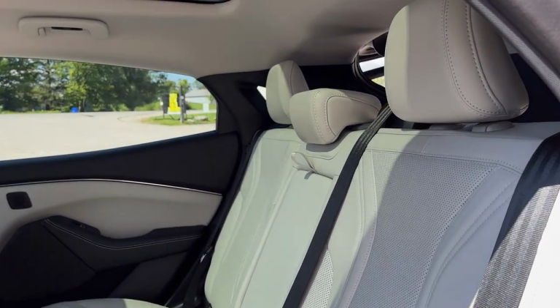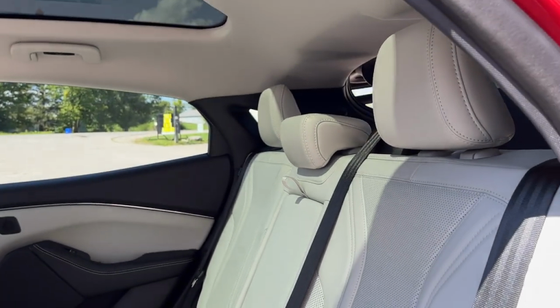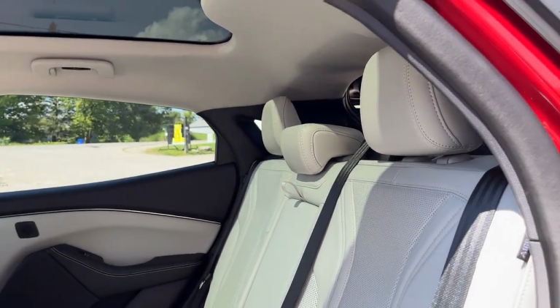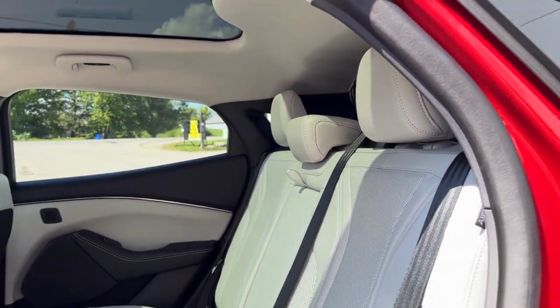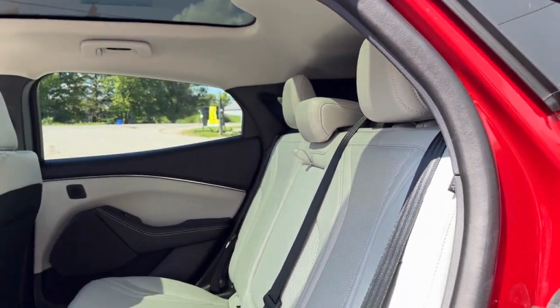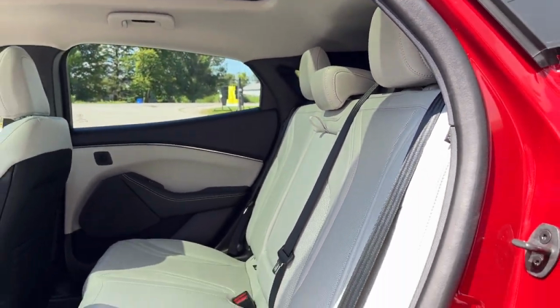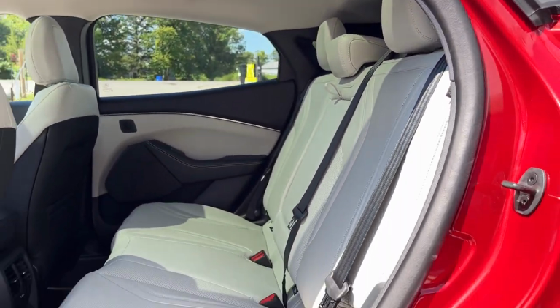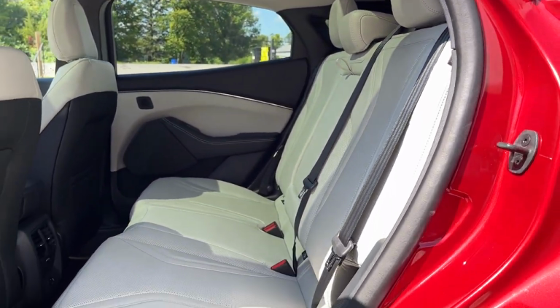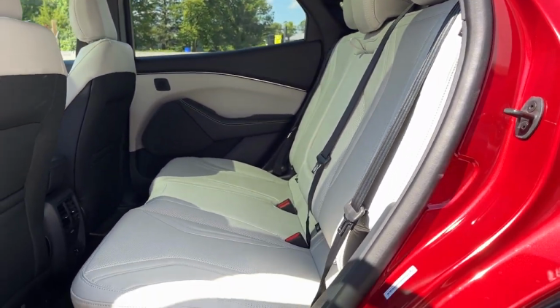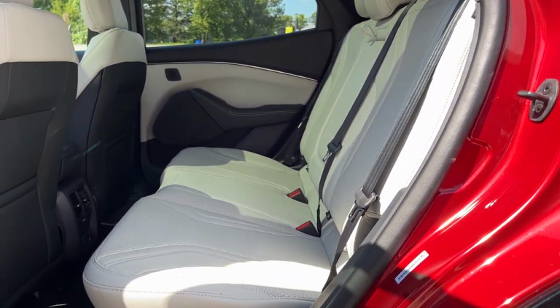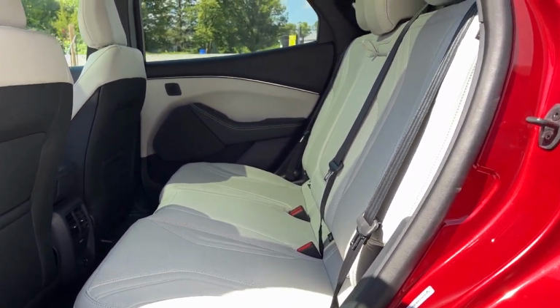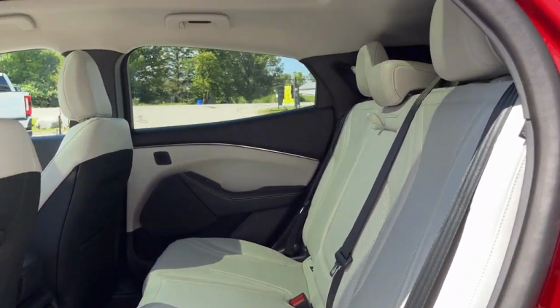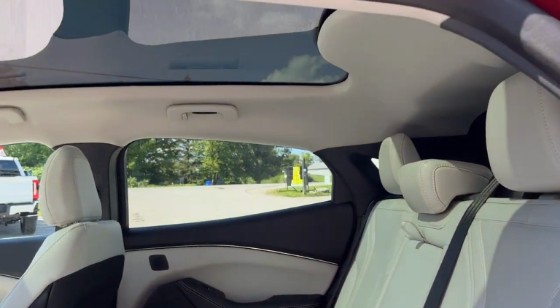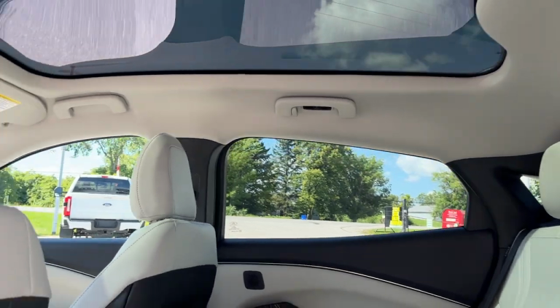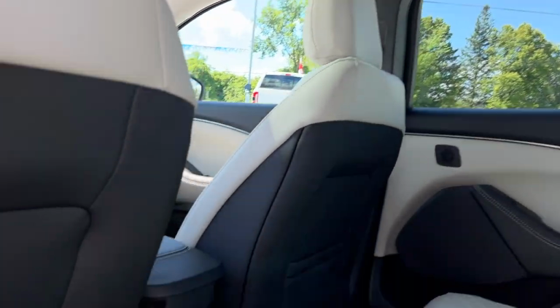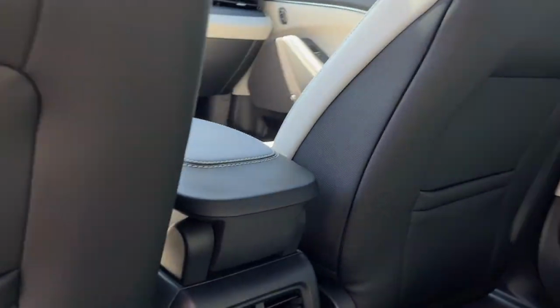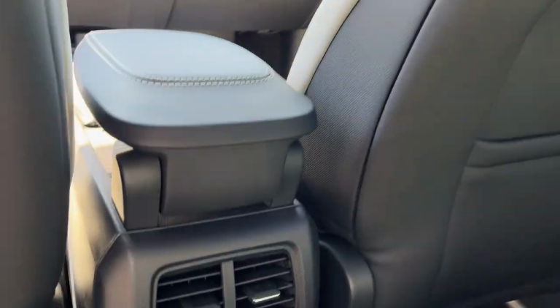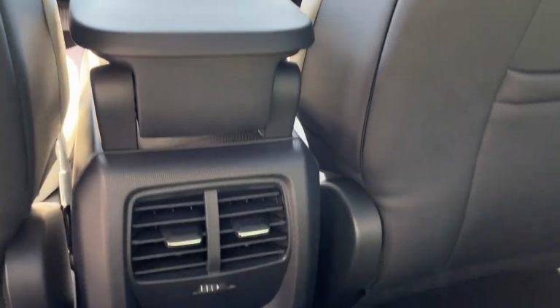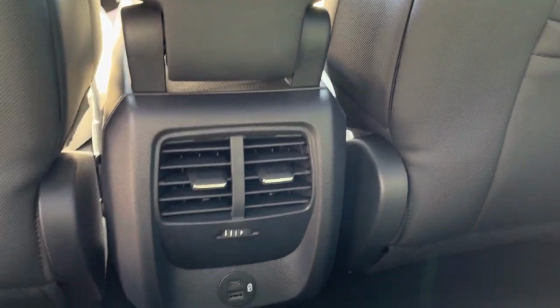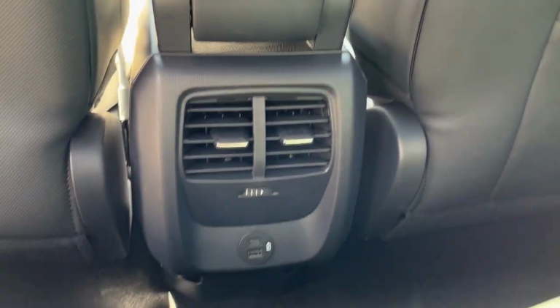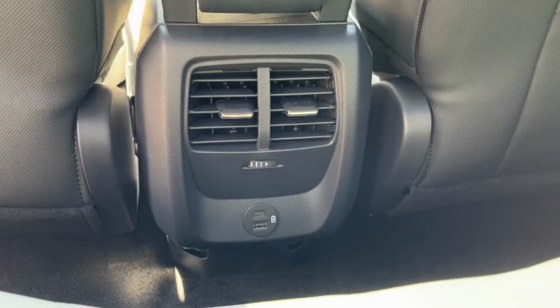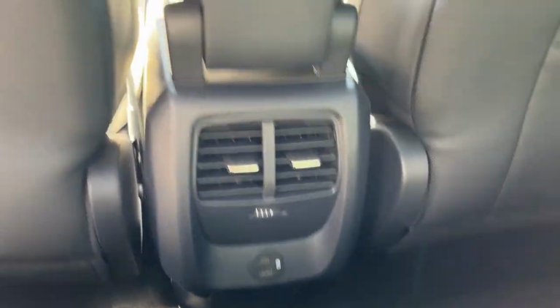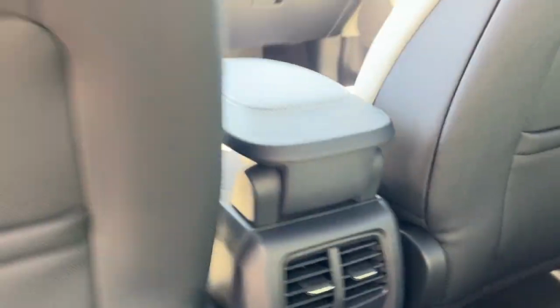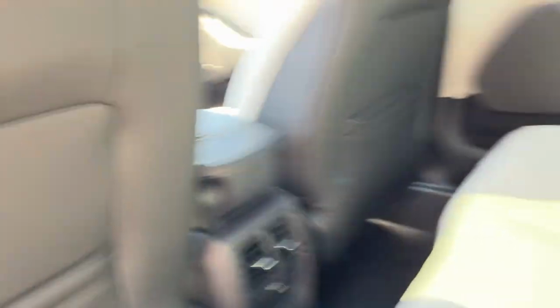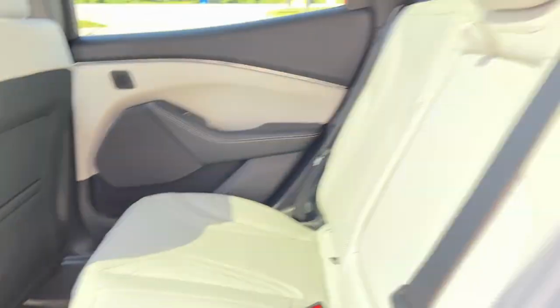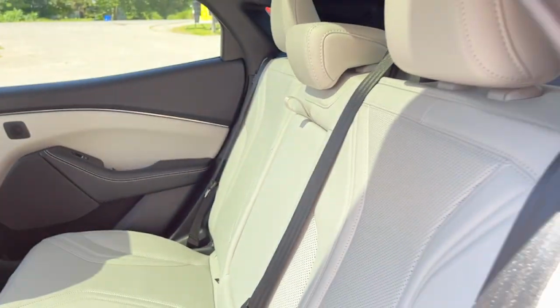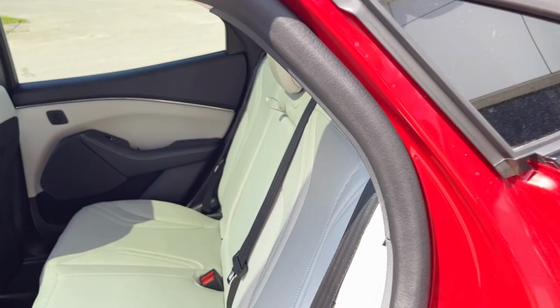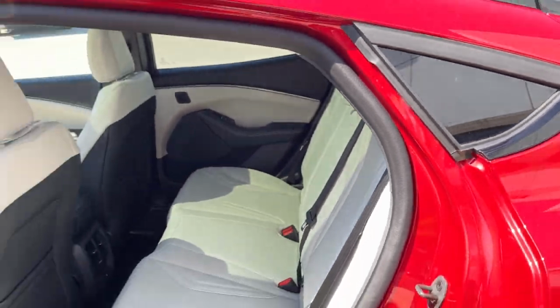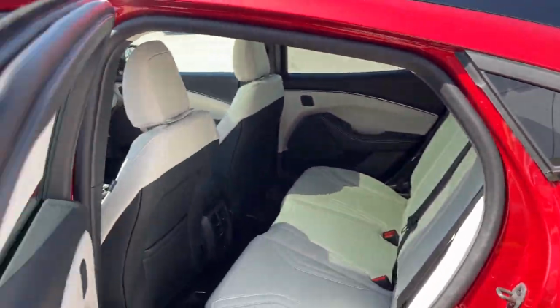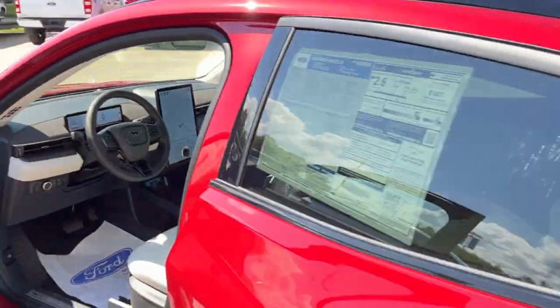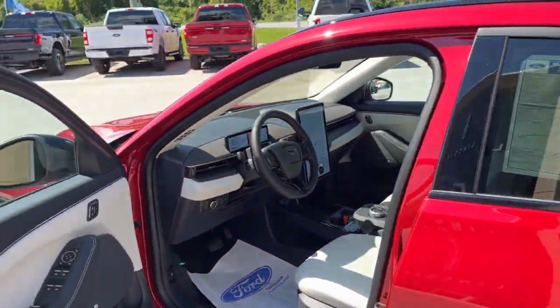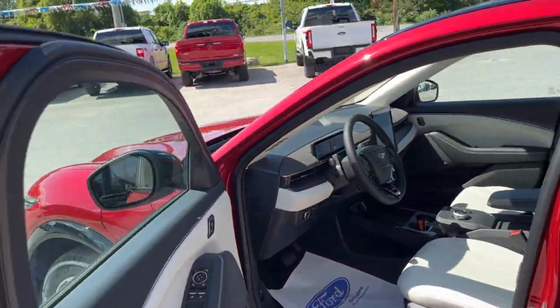Coming around to the interior, you do have light gray perforated ActiveX seating material — really comfortable seats on this Mach-E. You have your own climate vents back here, your own USB ports, and the cup holders pull down from the center seat.